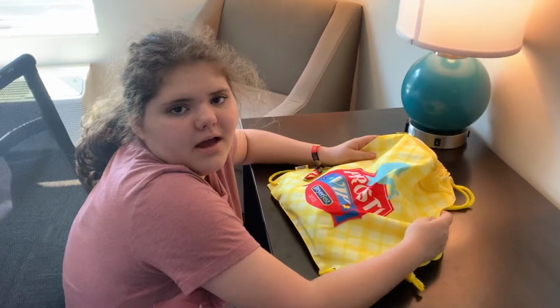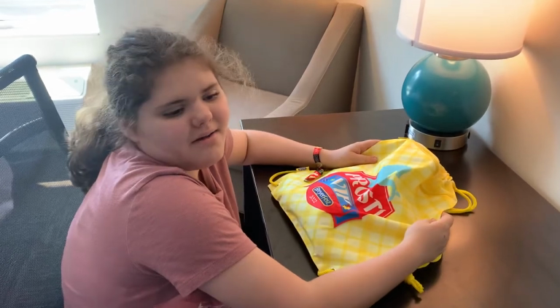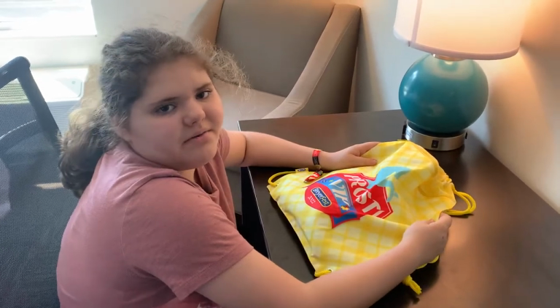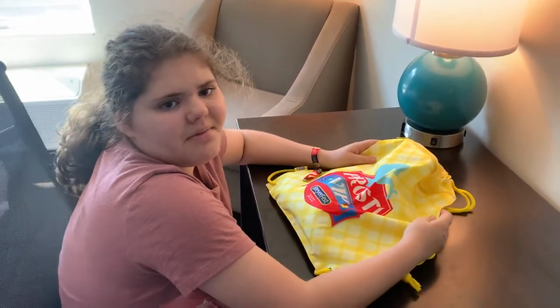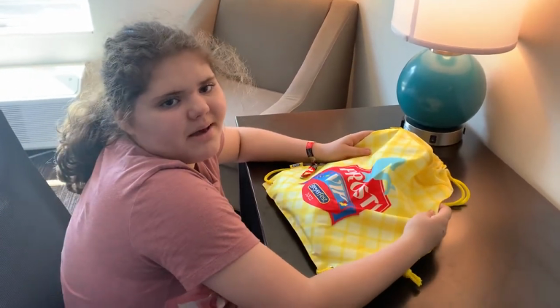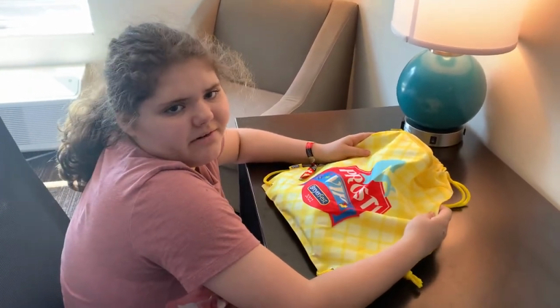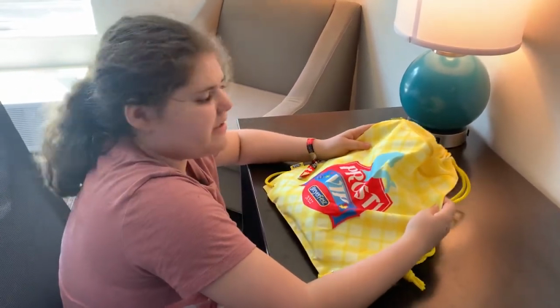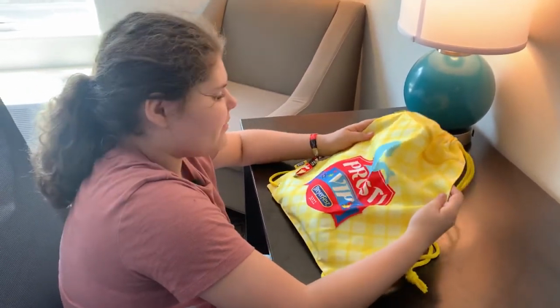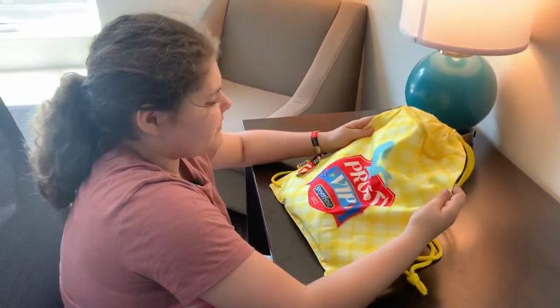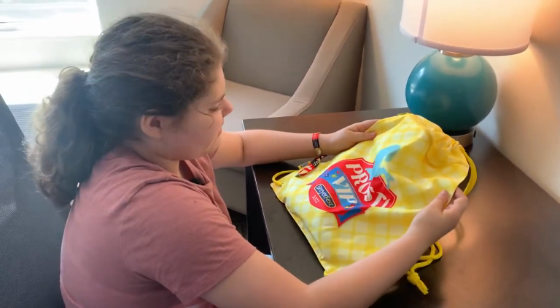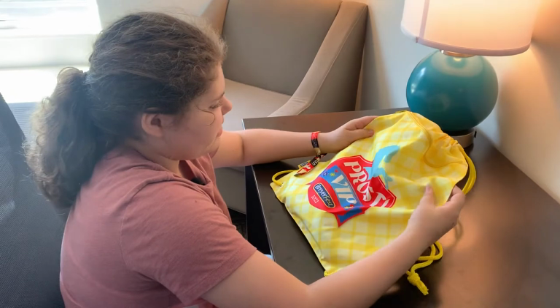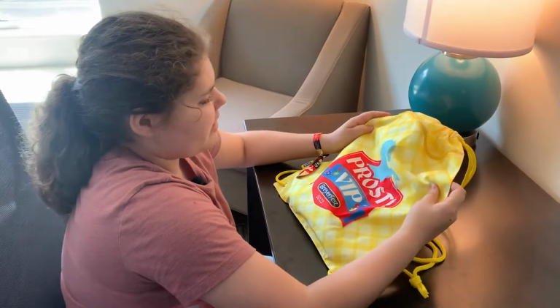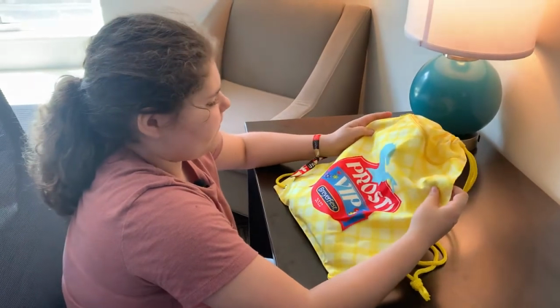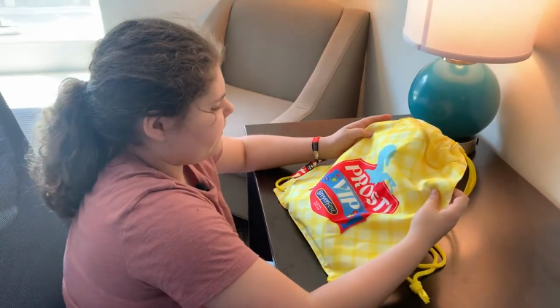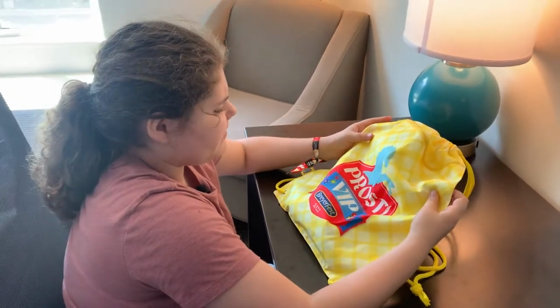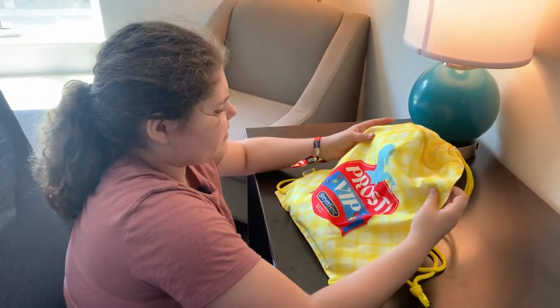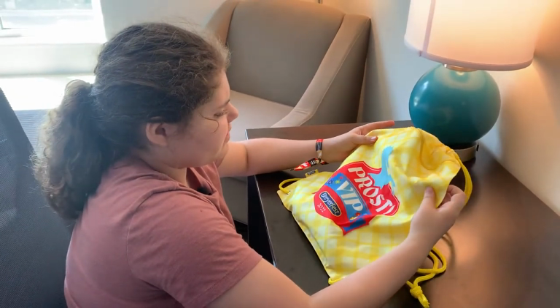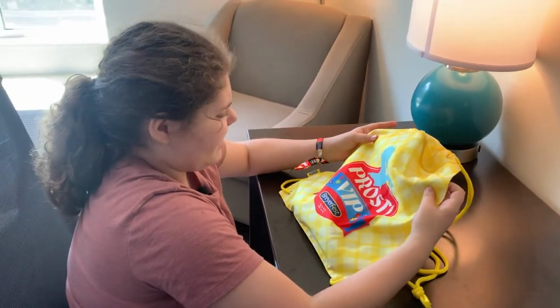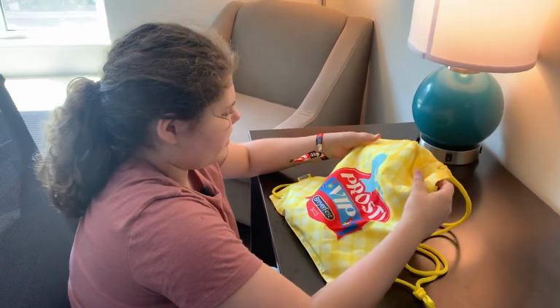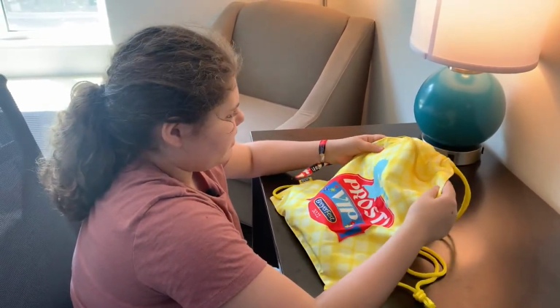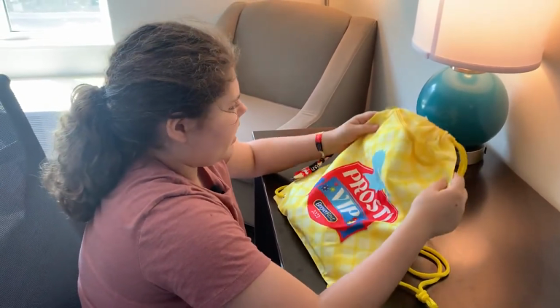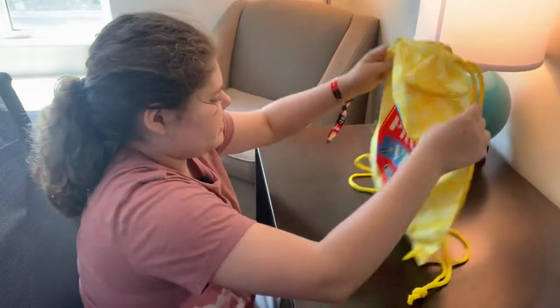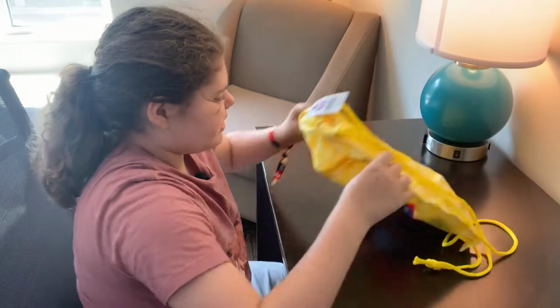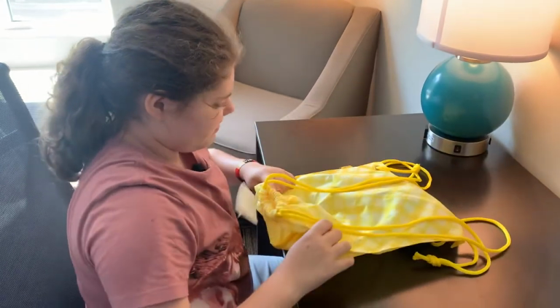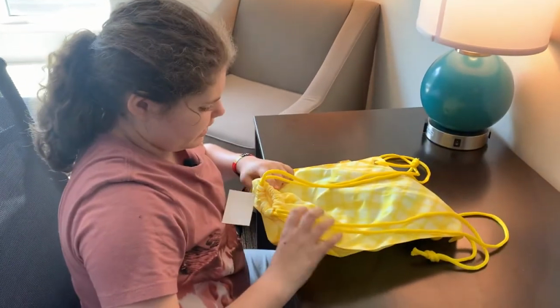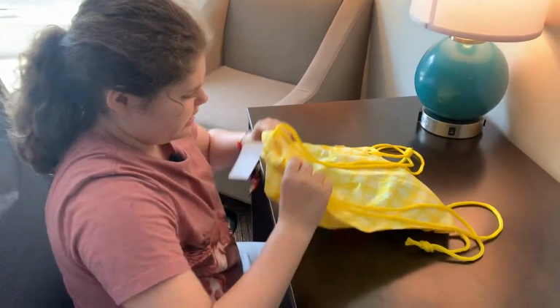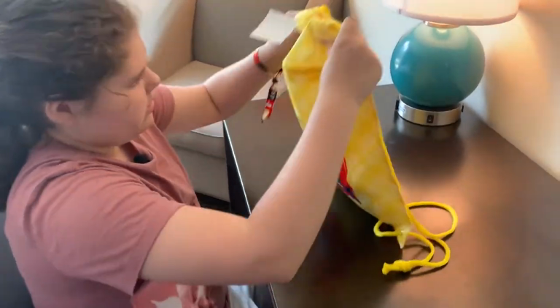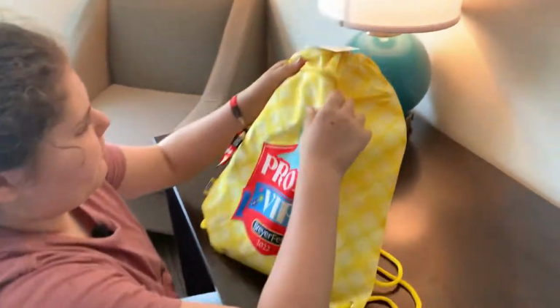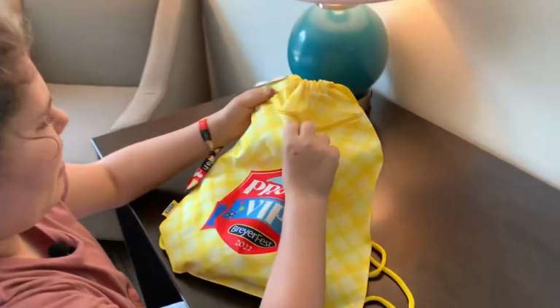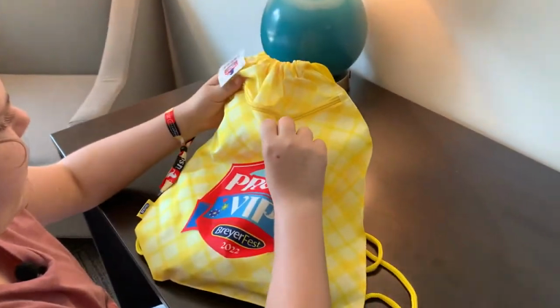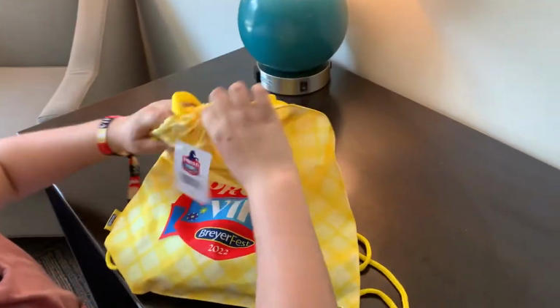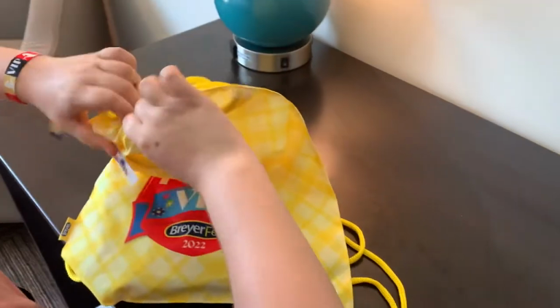Hi, I'm Chloe. Welcome back to my channel. Today I'm going to be showing you my VIP swag bag. It is a drawstring bag with a front pocket. Let's see what's inside.